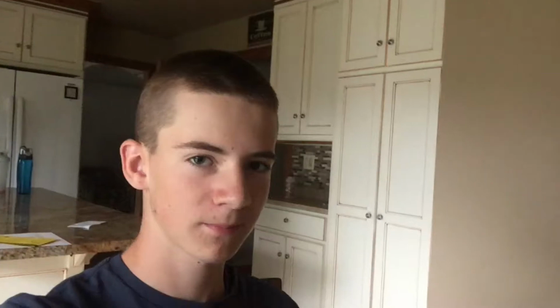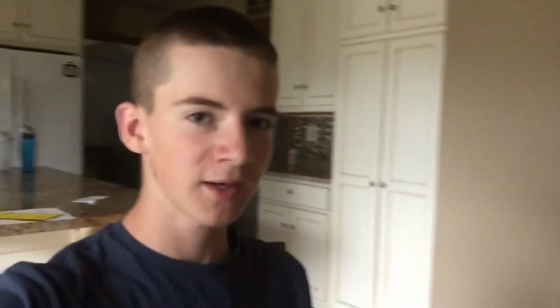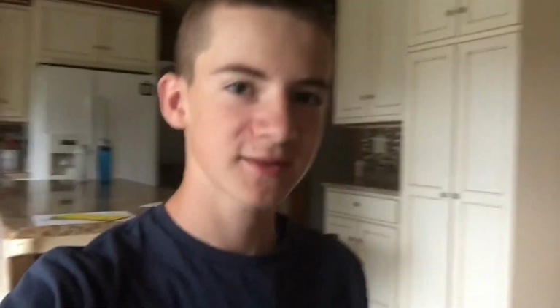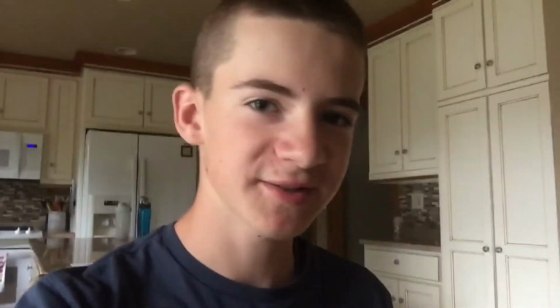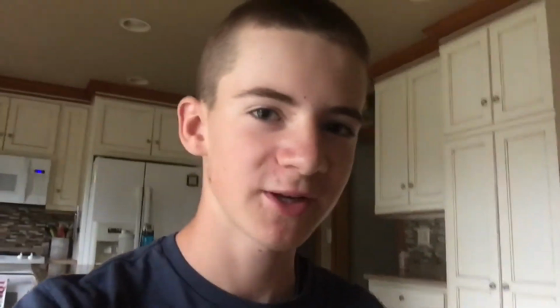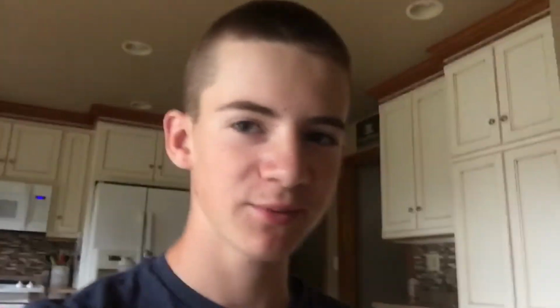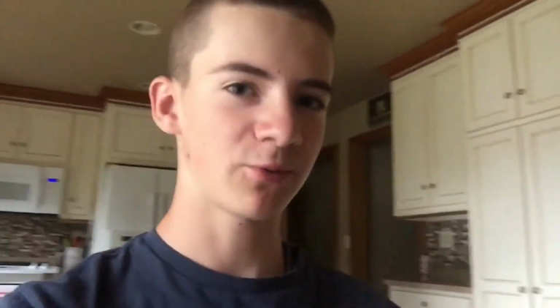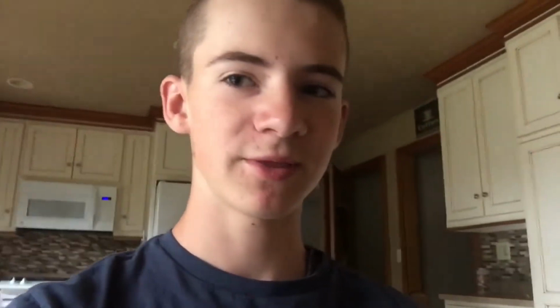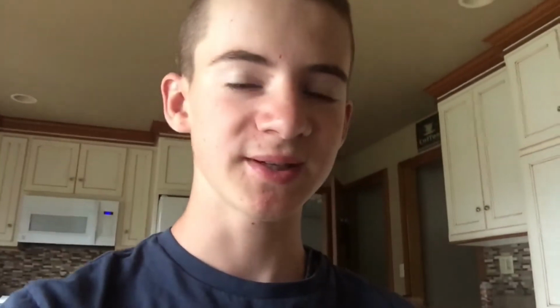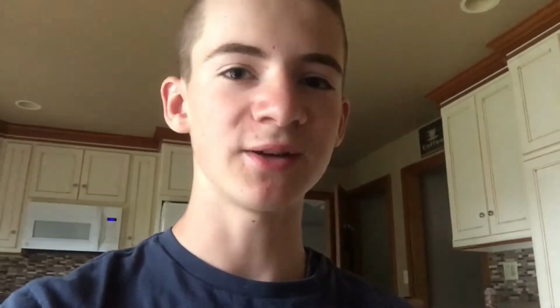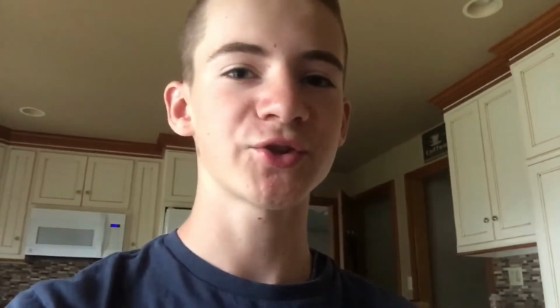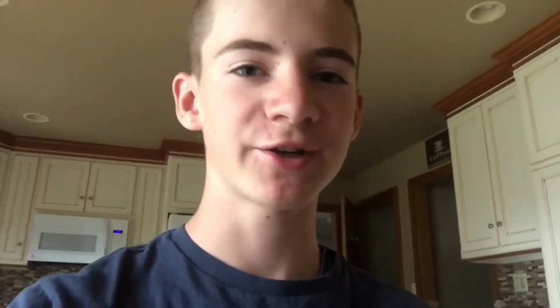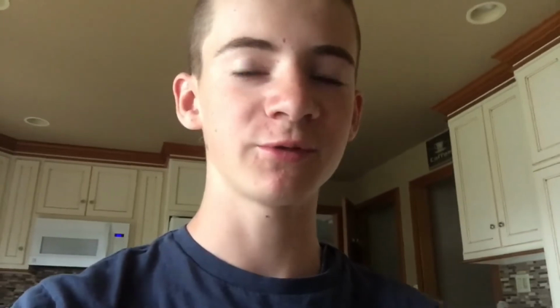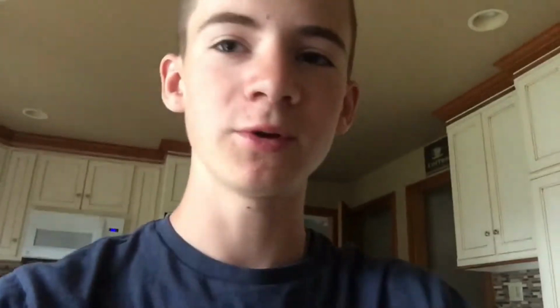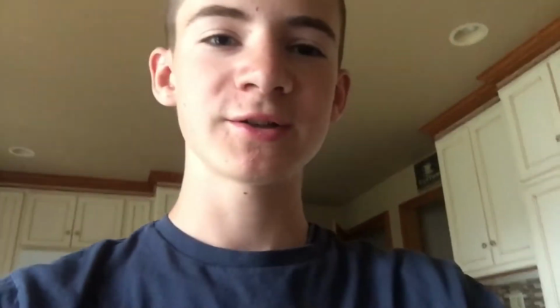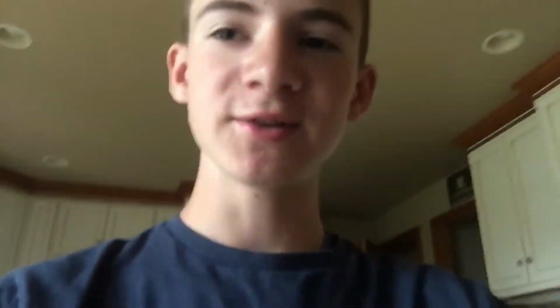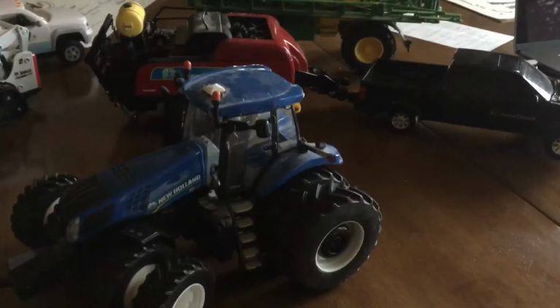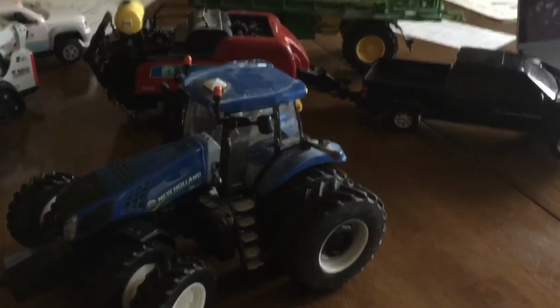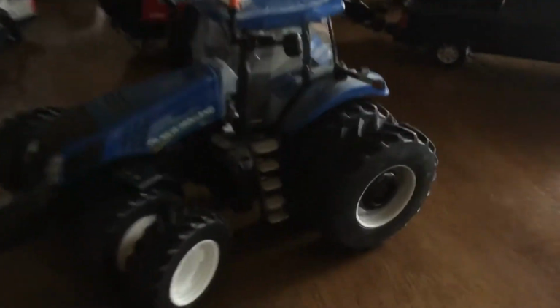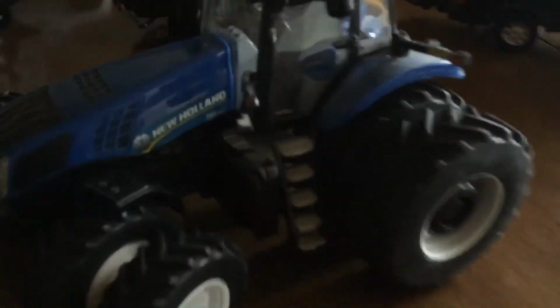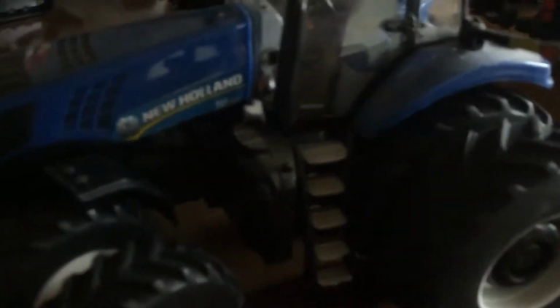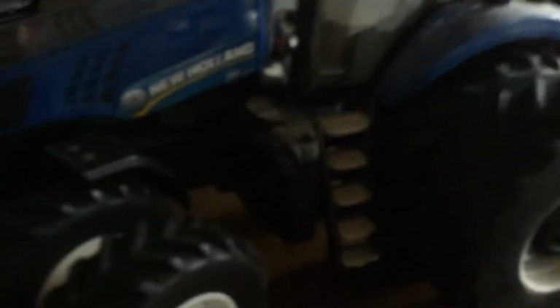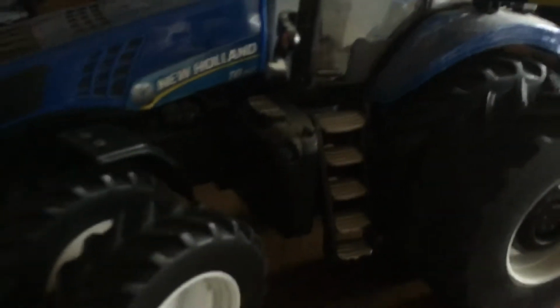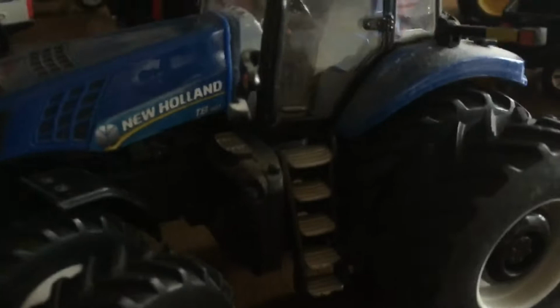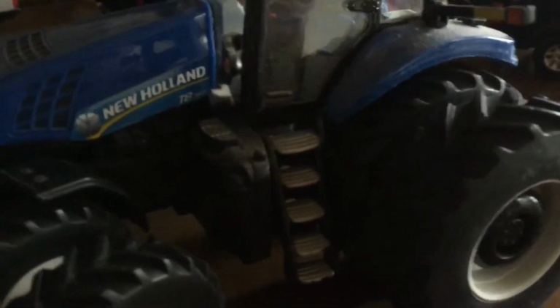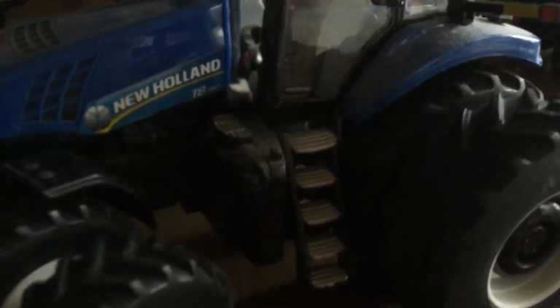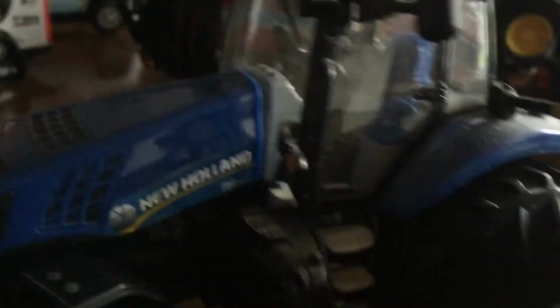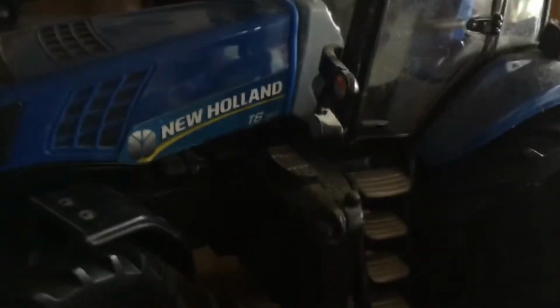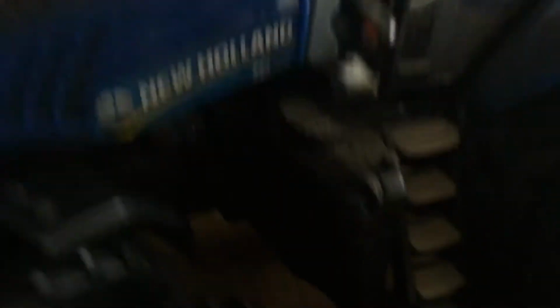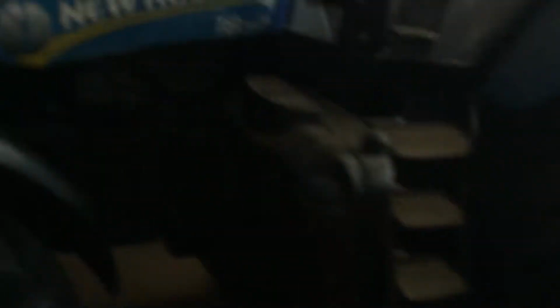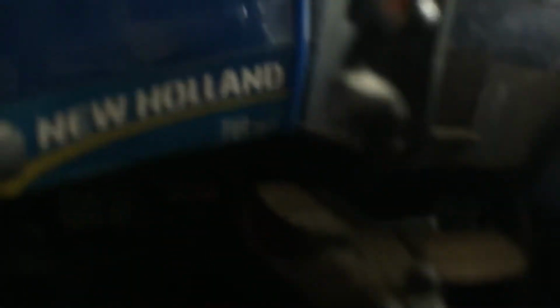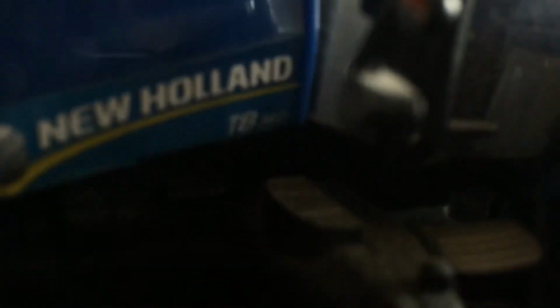Hey guys, it's AllThingsAdam here and today we have a 1:32nd scale model tractor review. So let's get into it. This is the tractor we're going to be reviewing today — it's a 1:32nd scale New Holland T8 360.